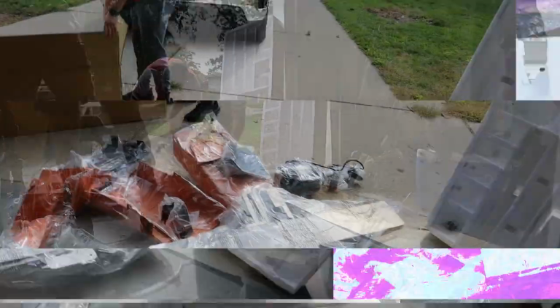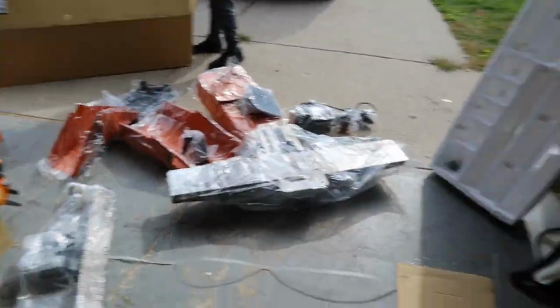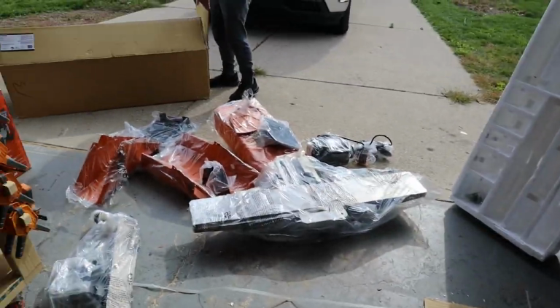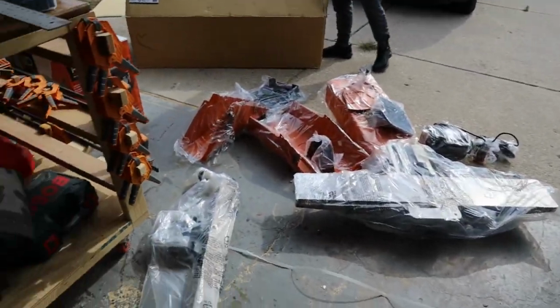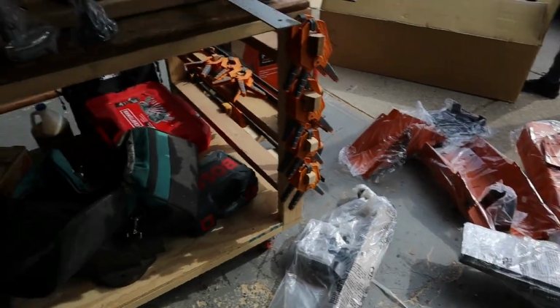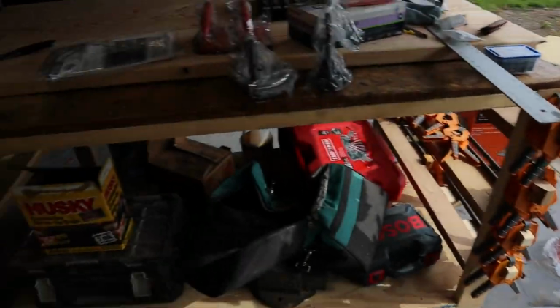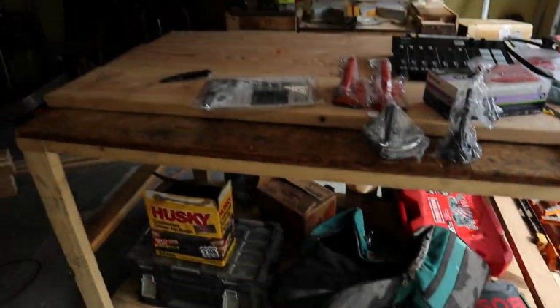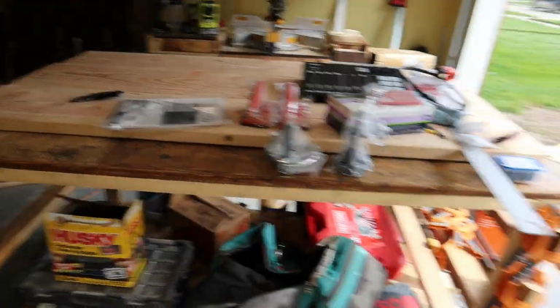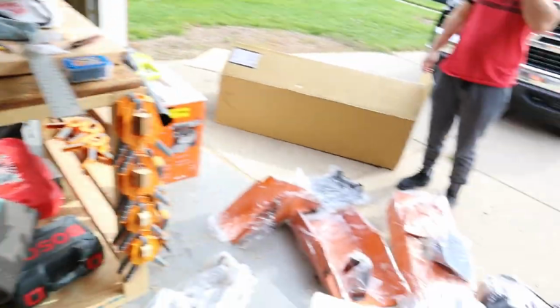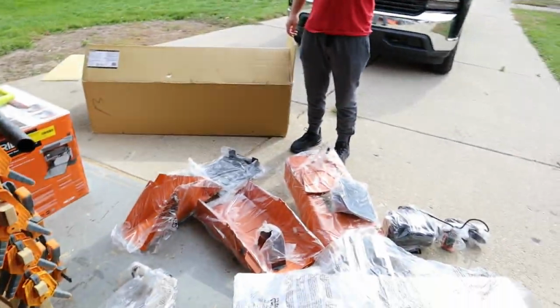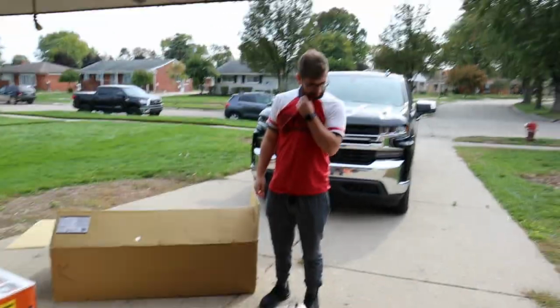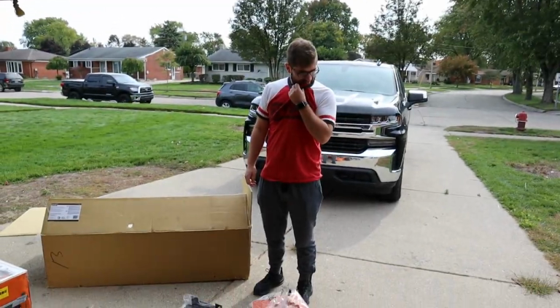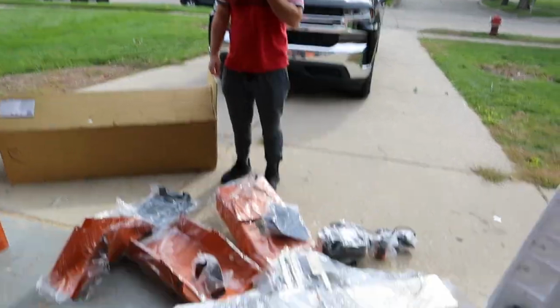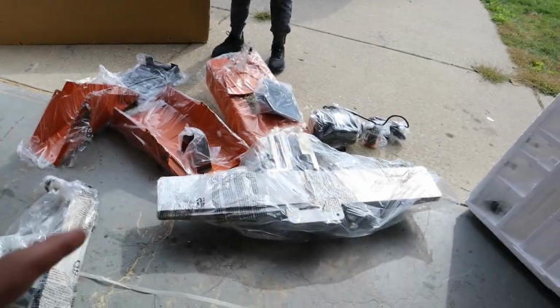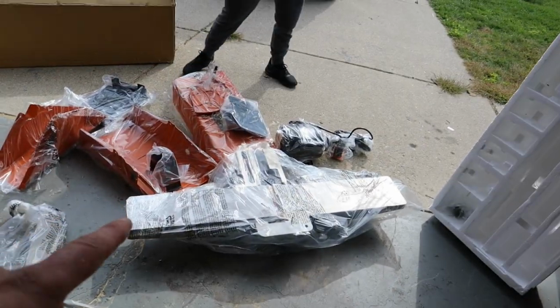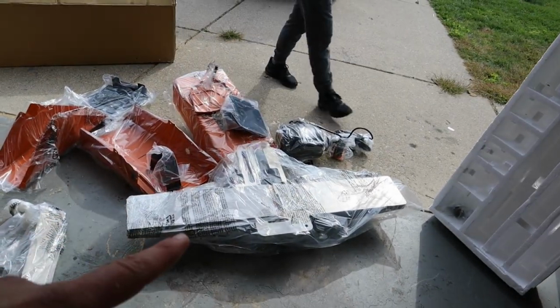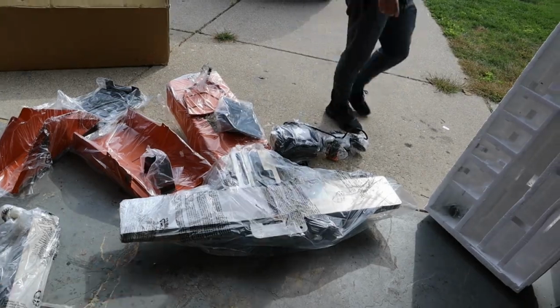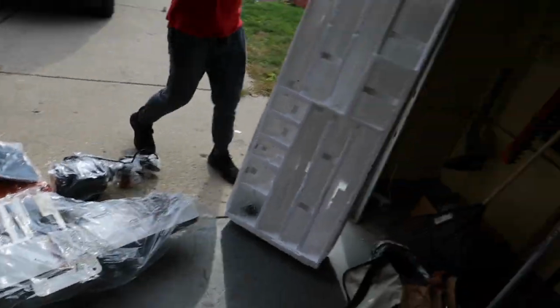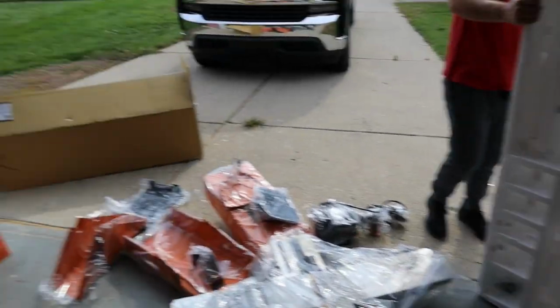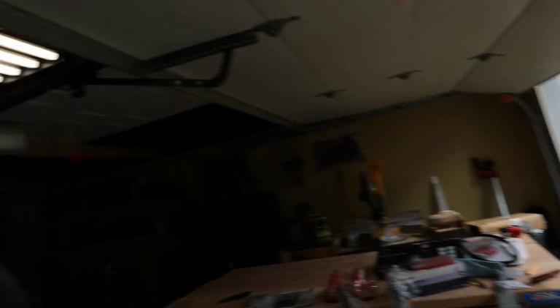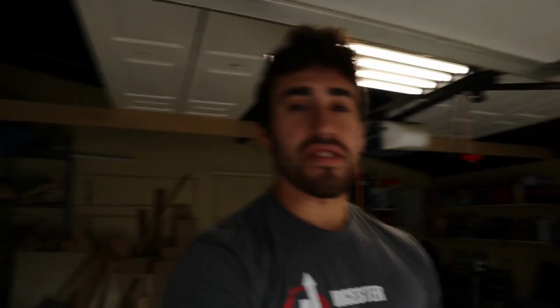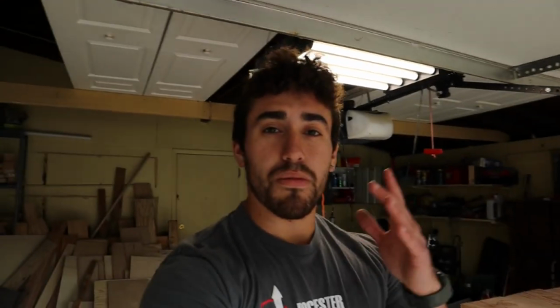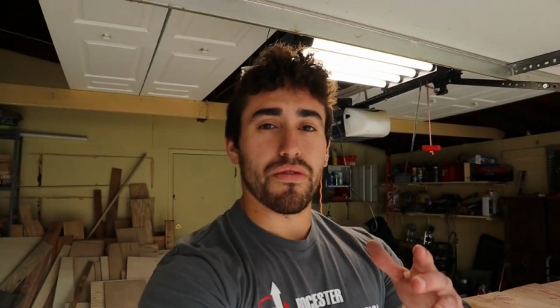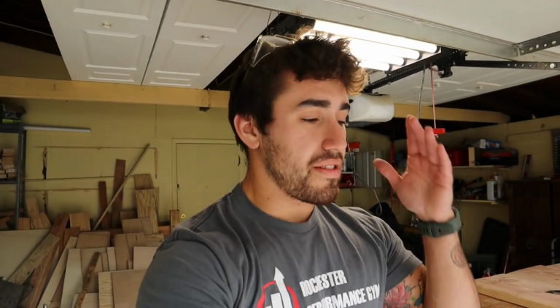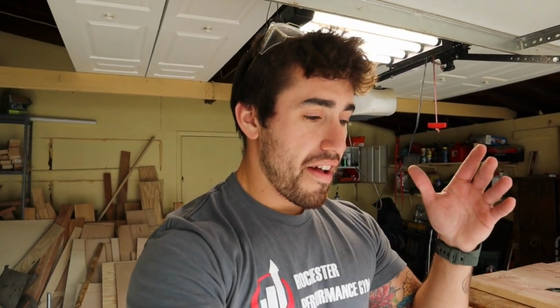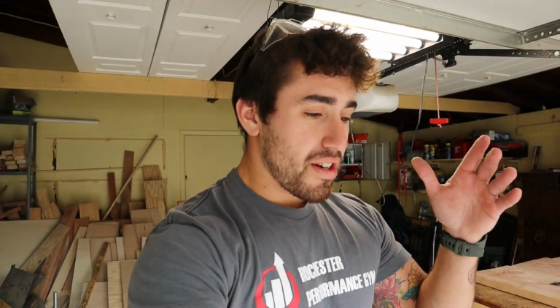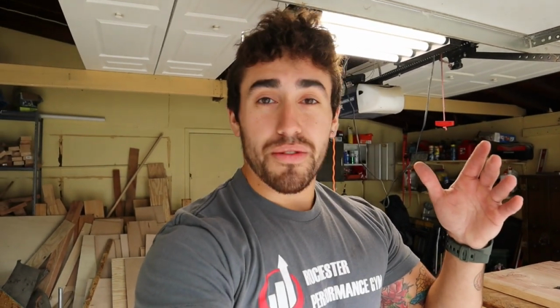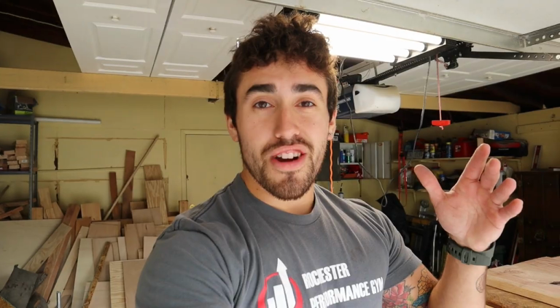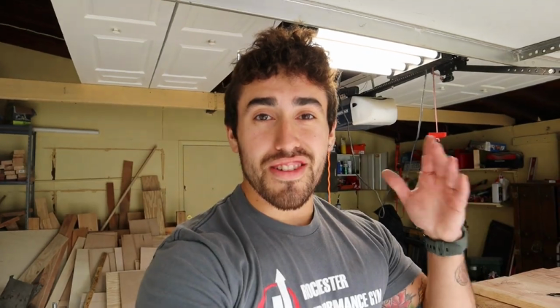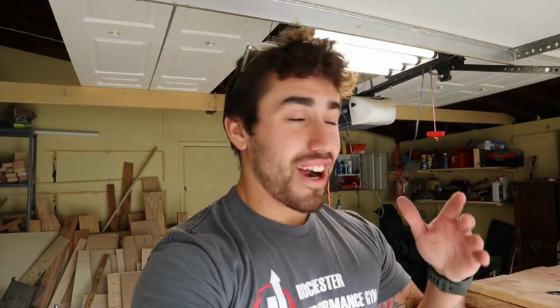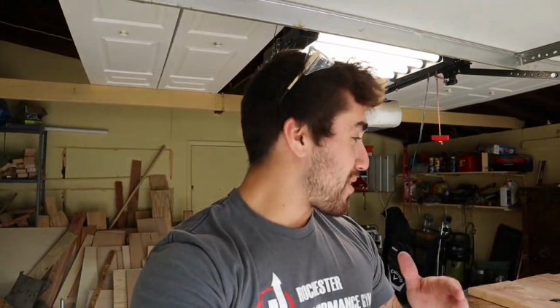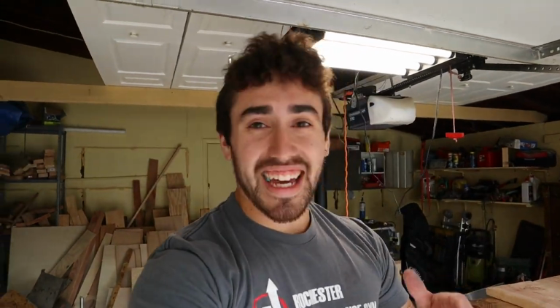We have quite a bit of work to do. We got a workout in lifting the main component, but there's now so much more room for activities. We're gonna read the instructions and figure out how to put this together.